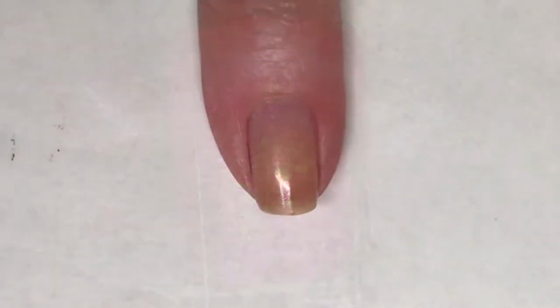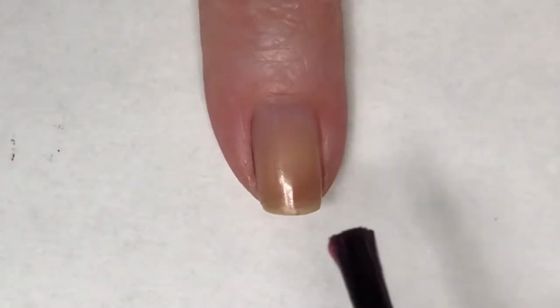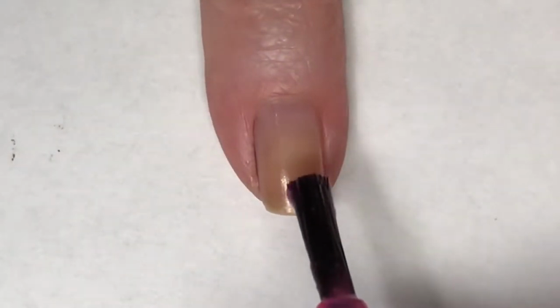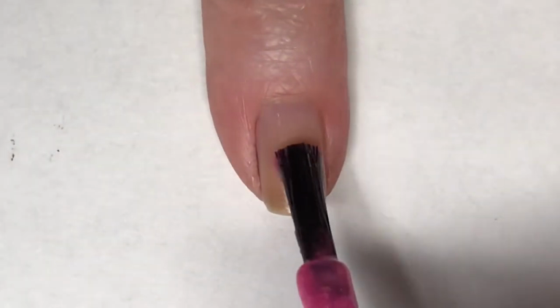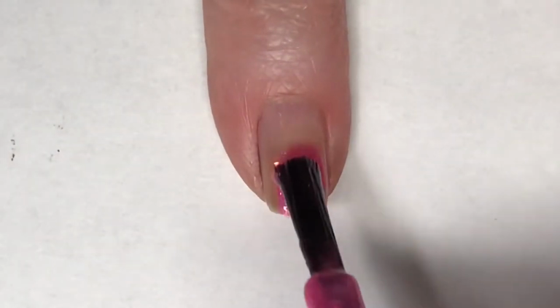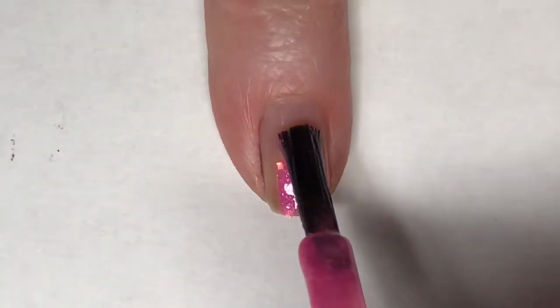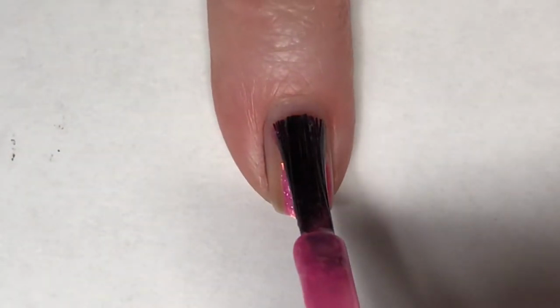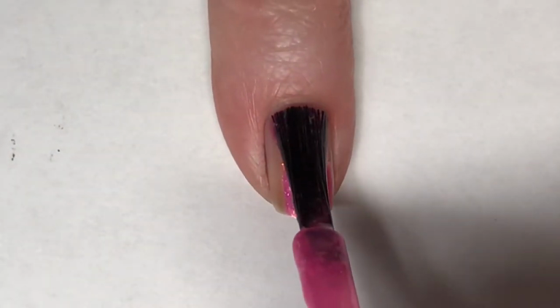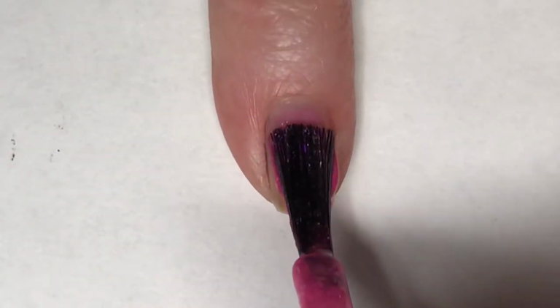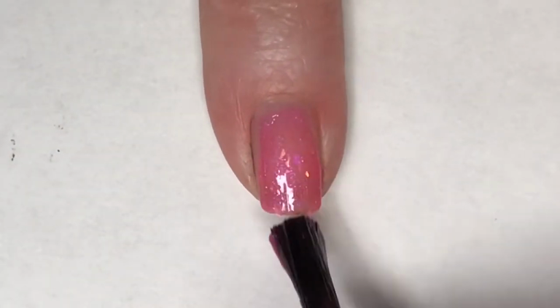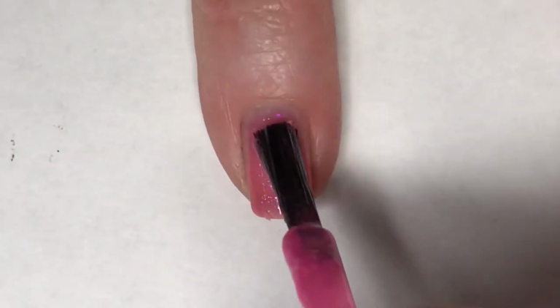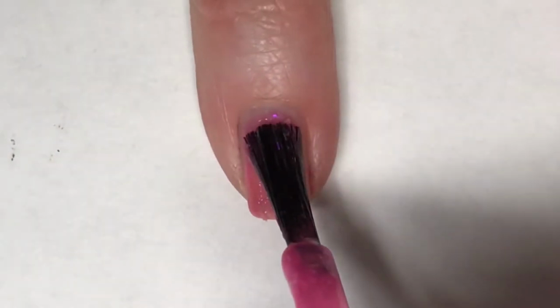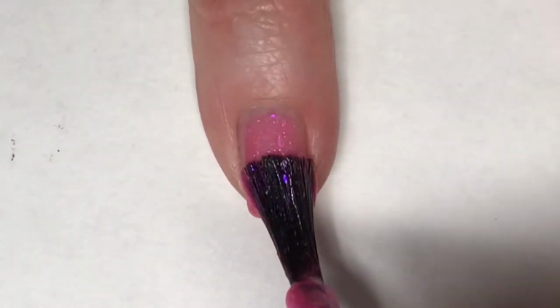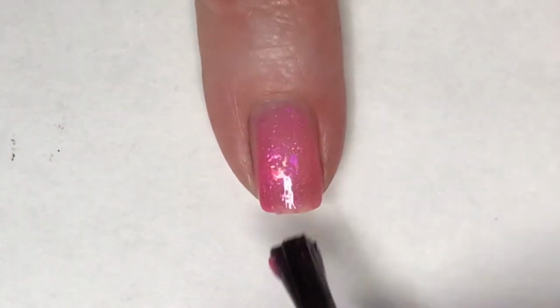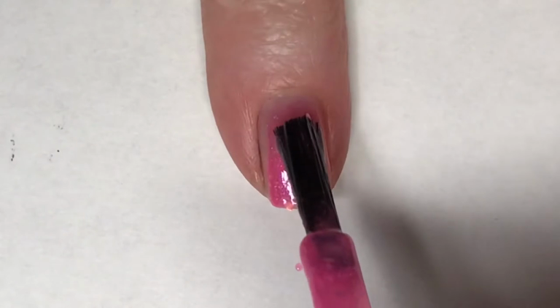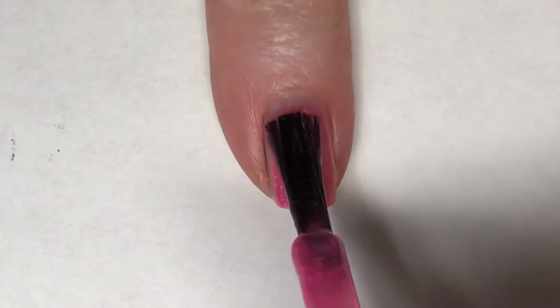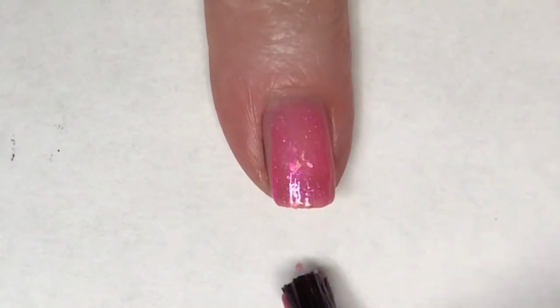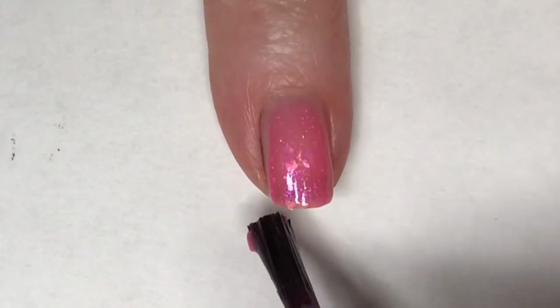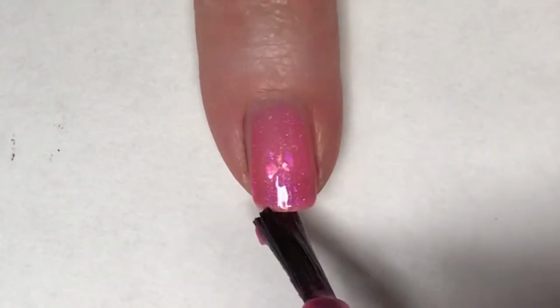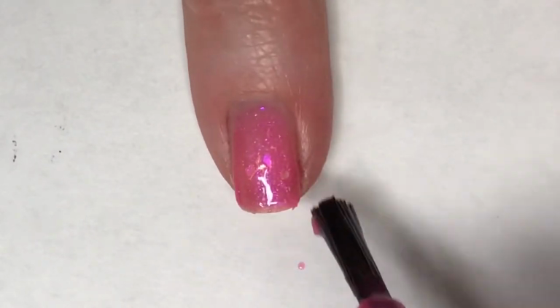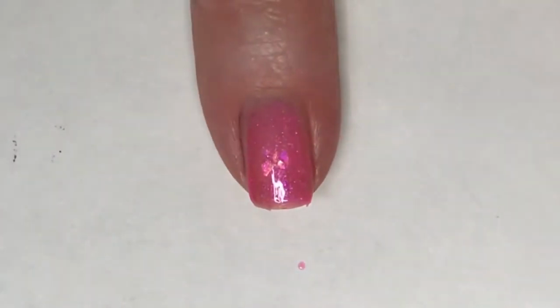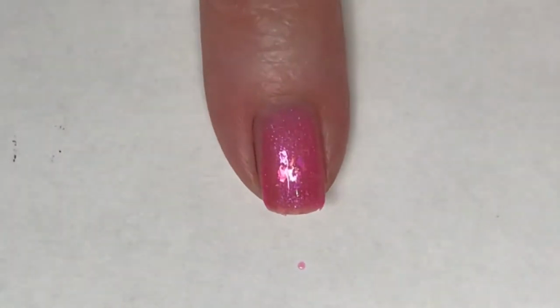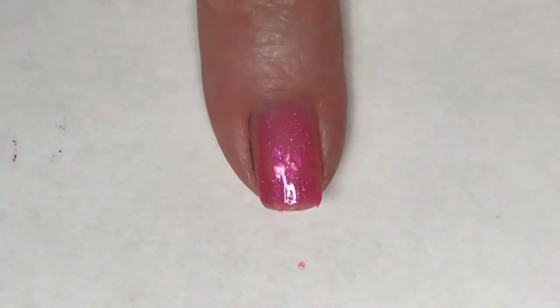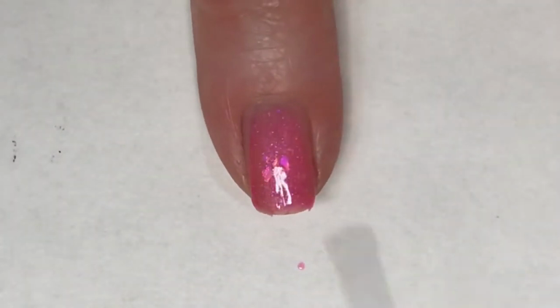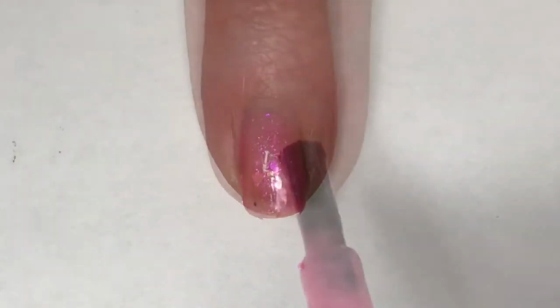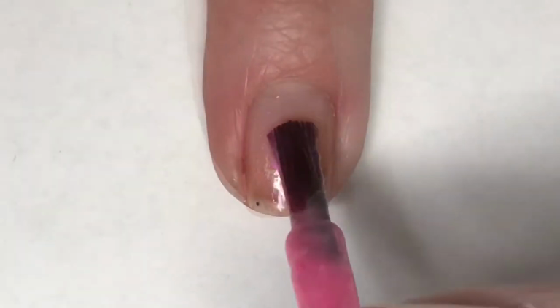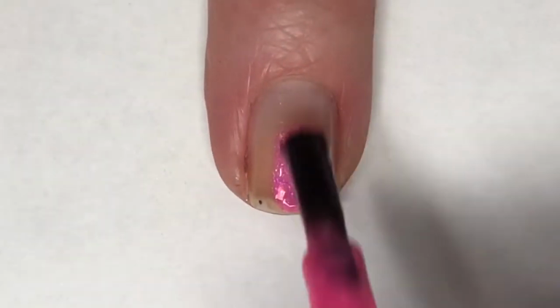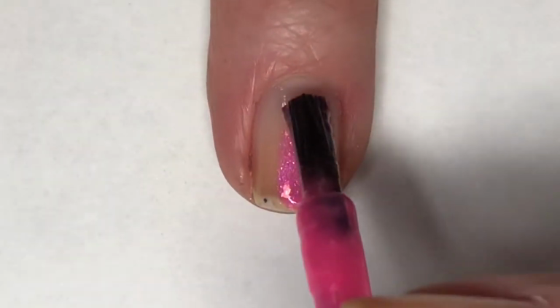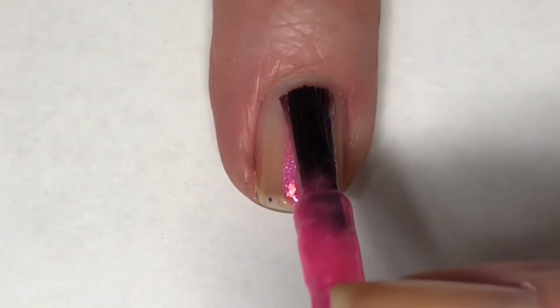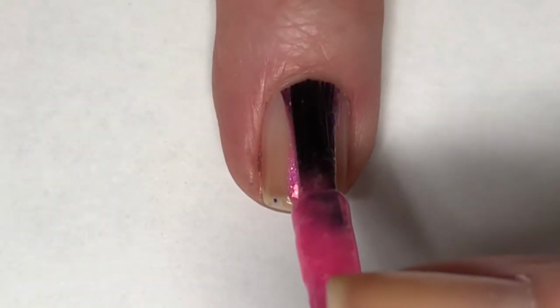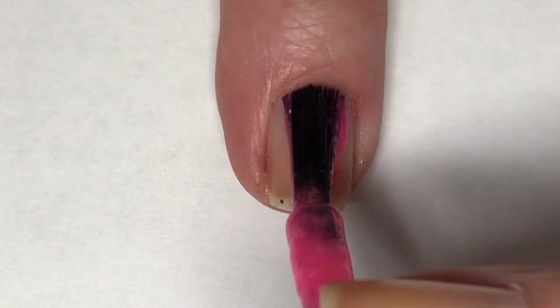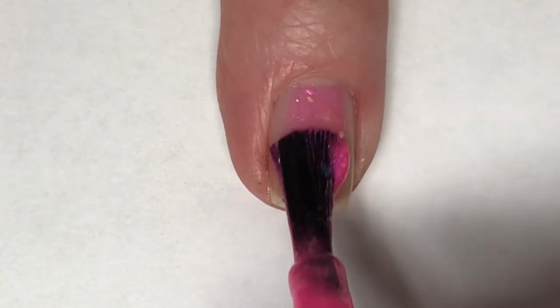I'll be starting this mani off by painting three of my nails with Golden Mask Dynasty. This is a jelly polish so it will need to be built up a little bit, however there is pretty good coverage here in this first coat.